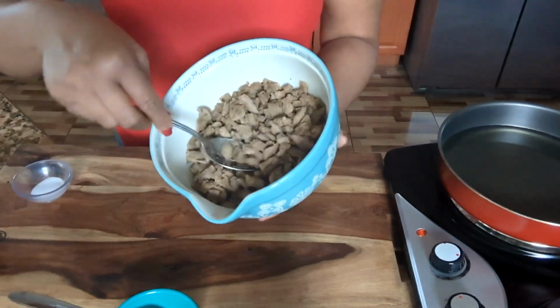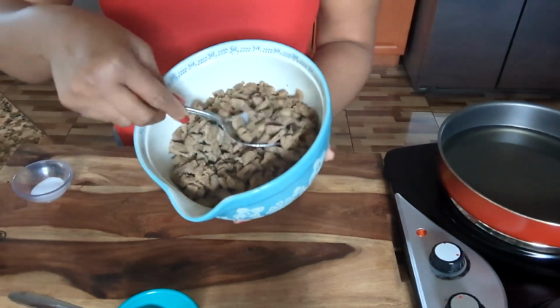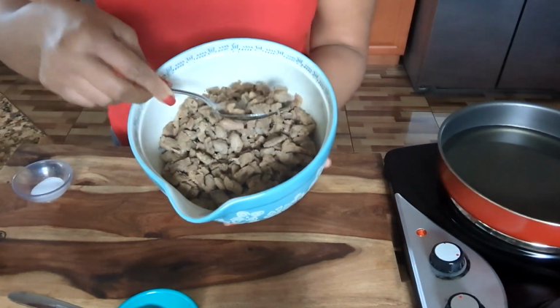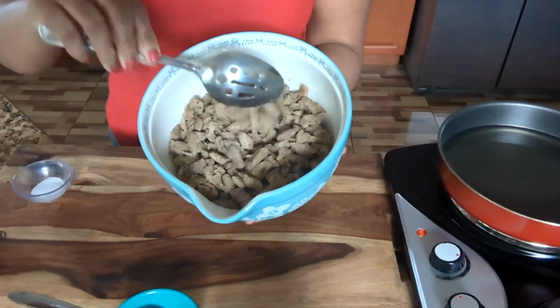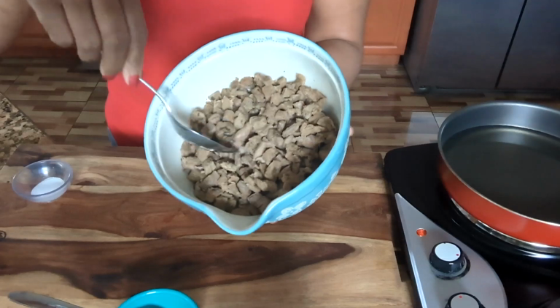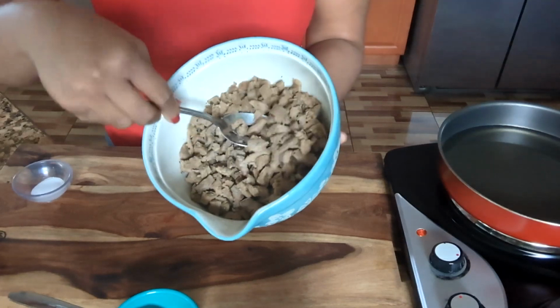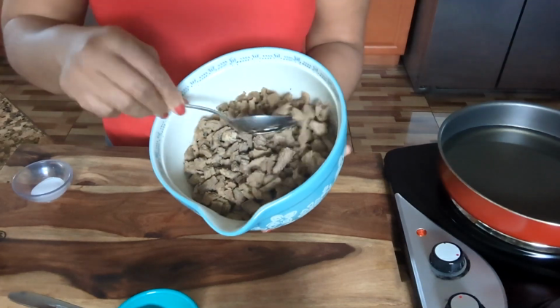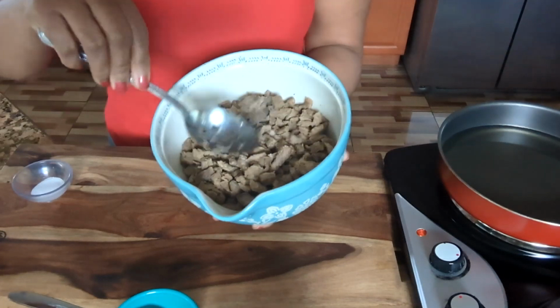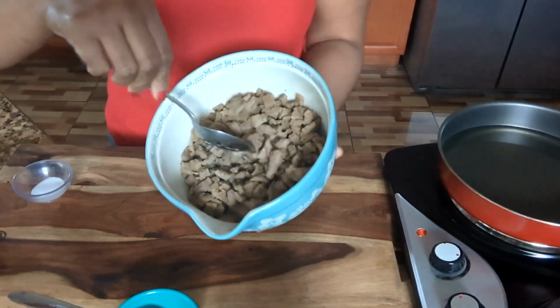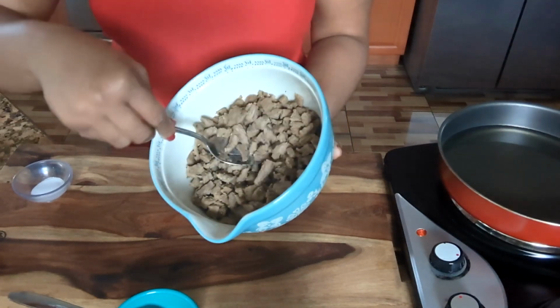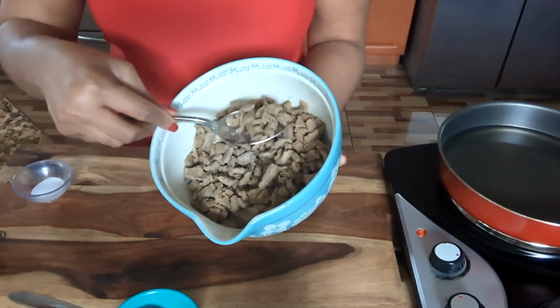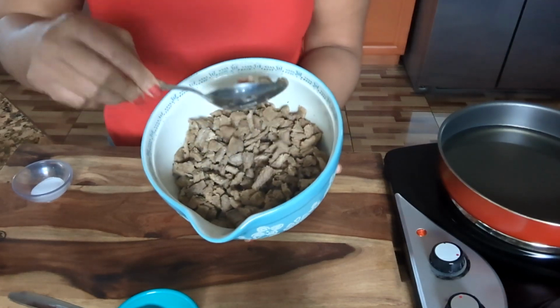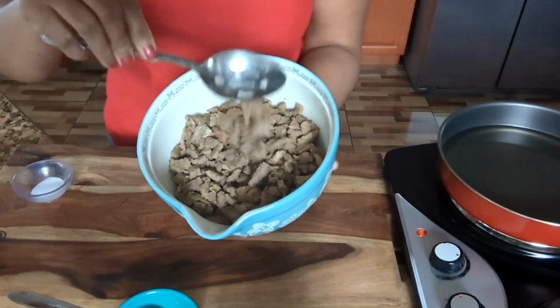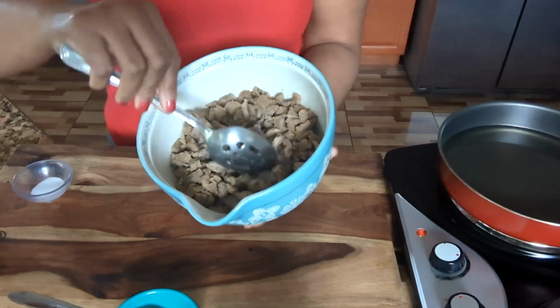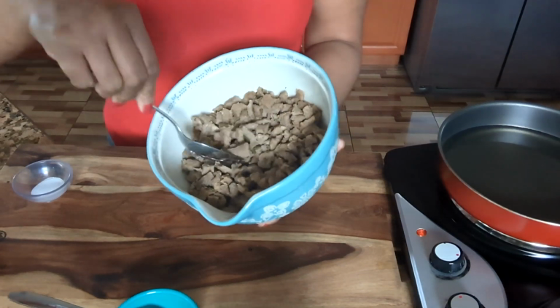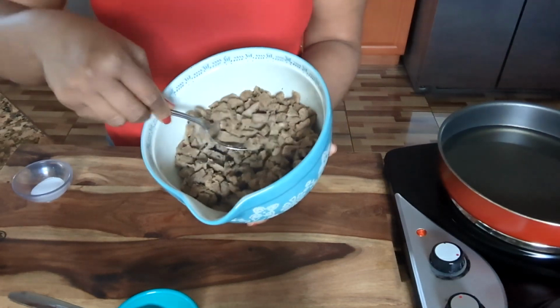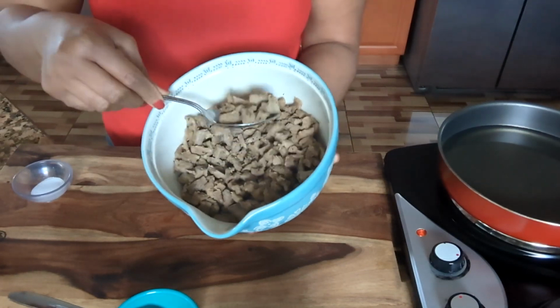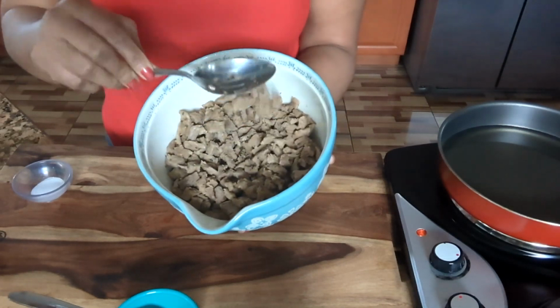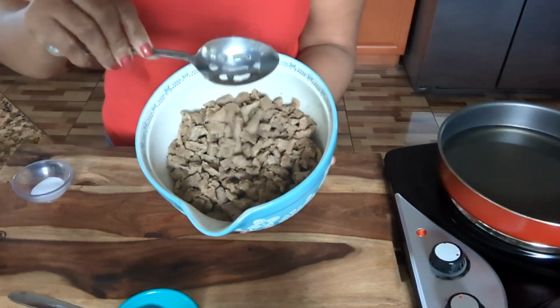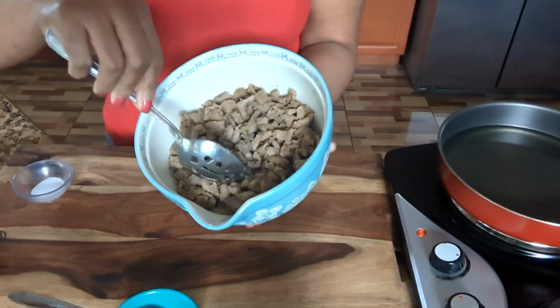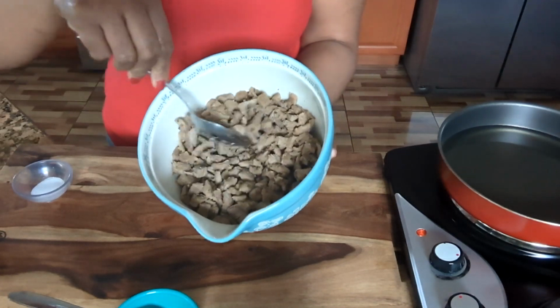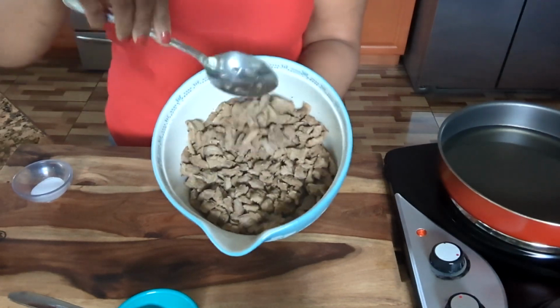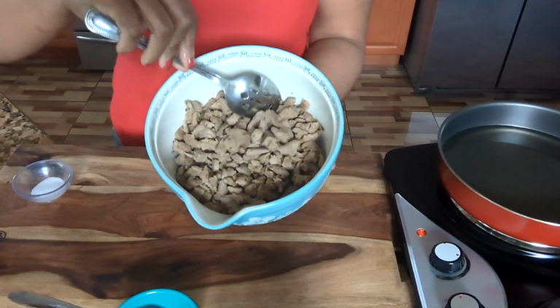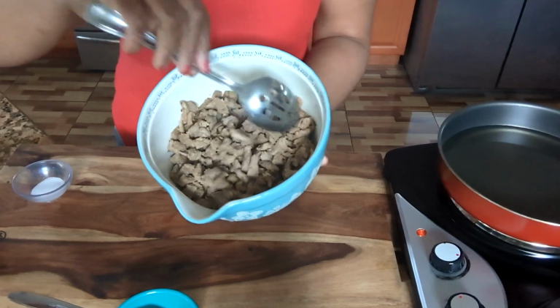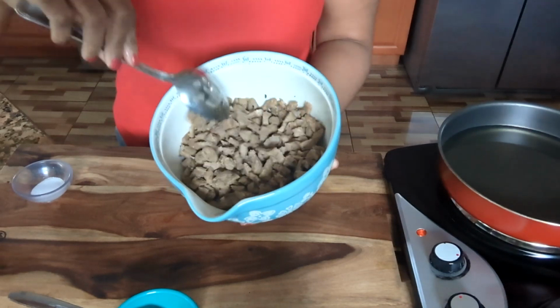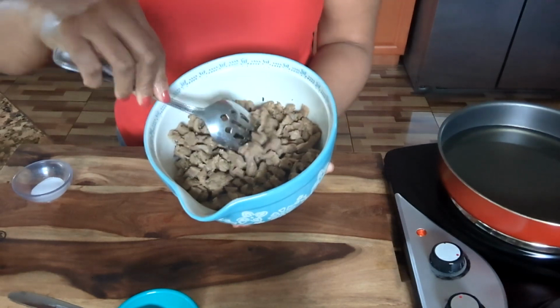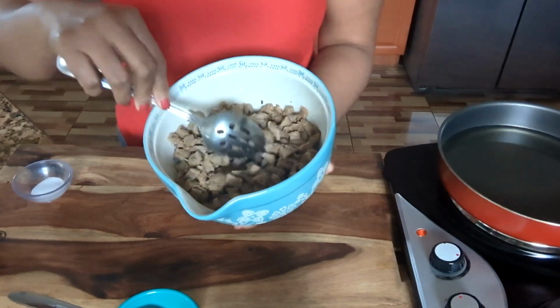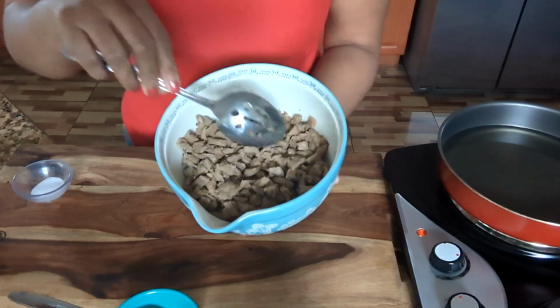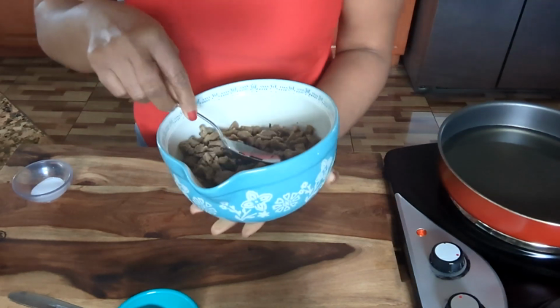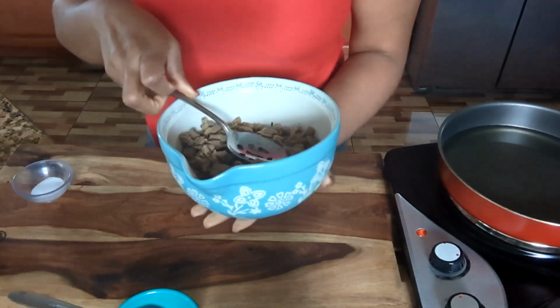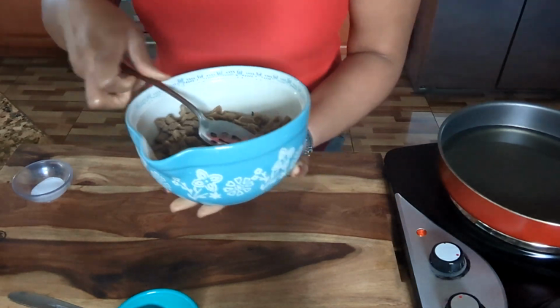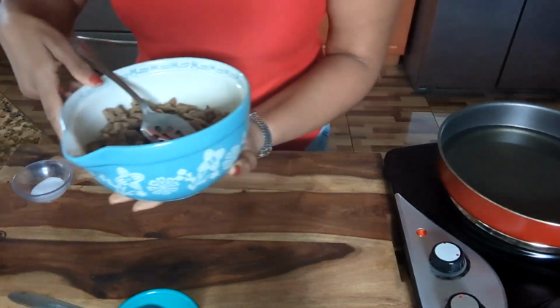I cooked them already ahead, and then I cut them in little tiny pieces for my egg rolls.